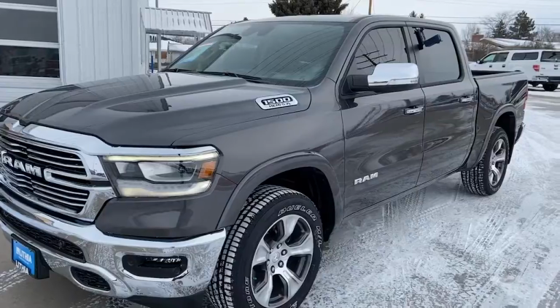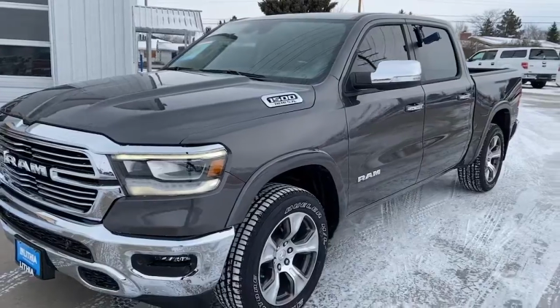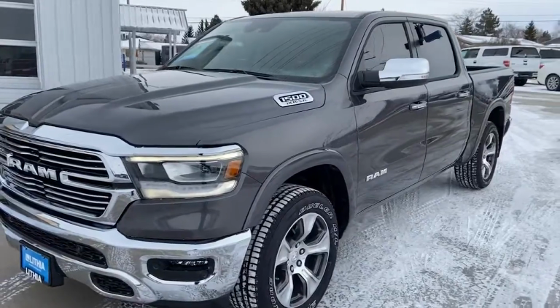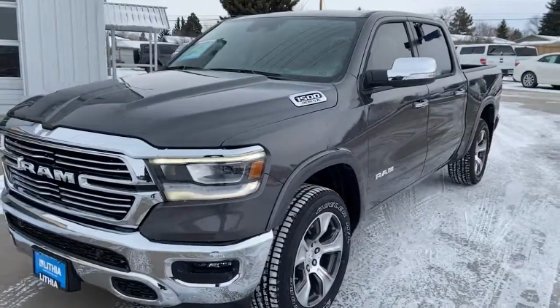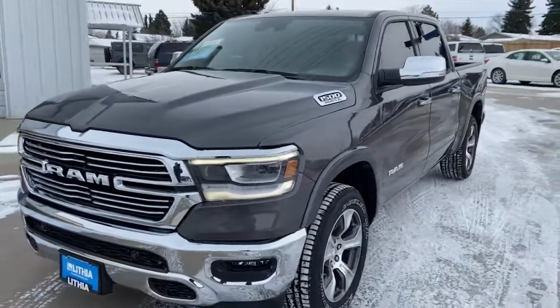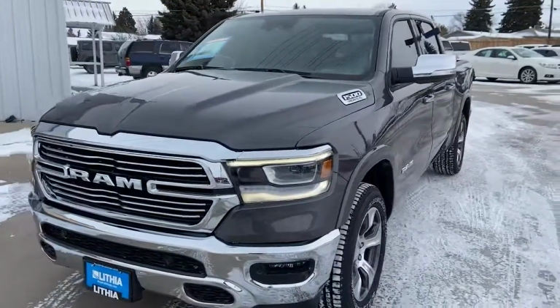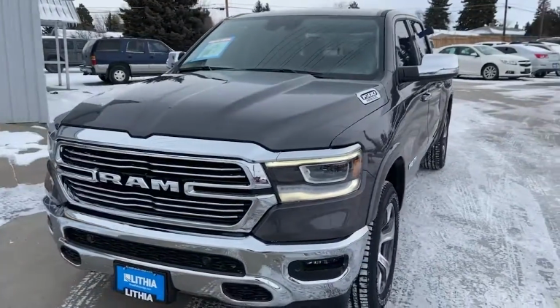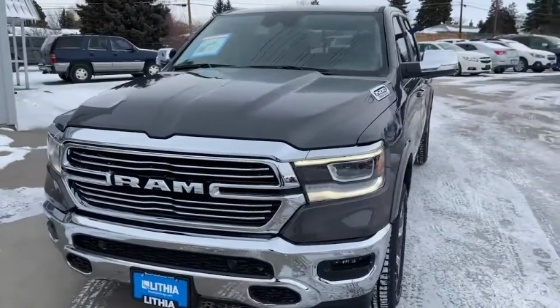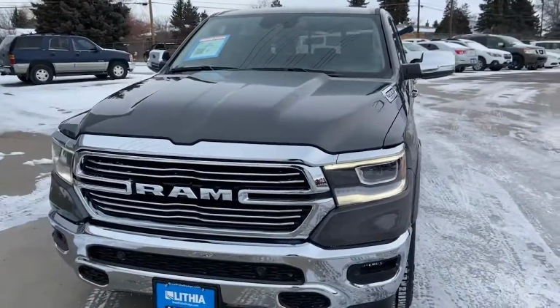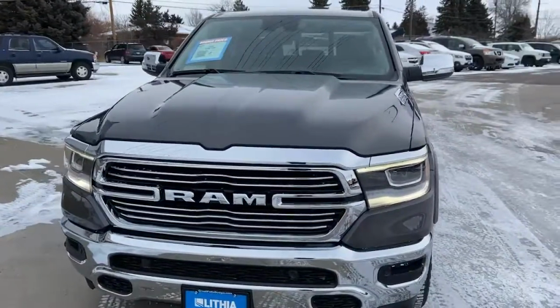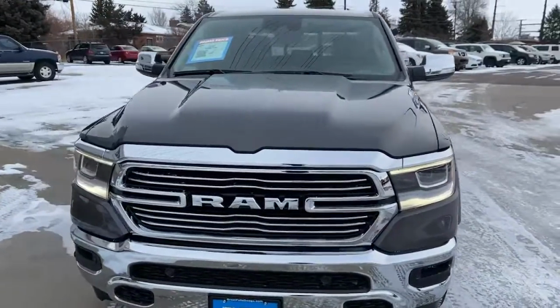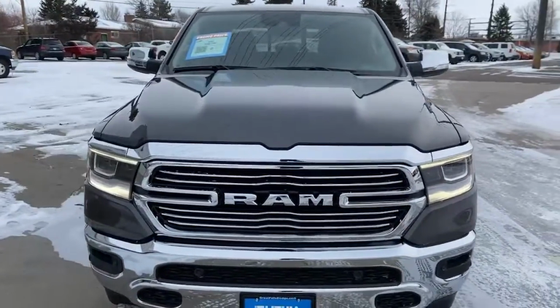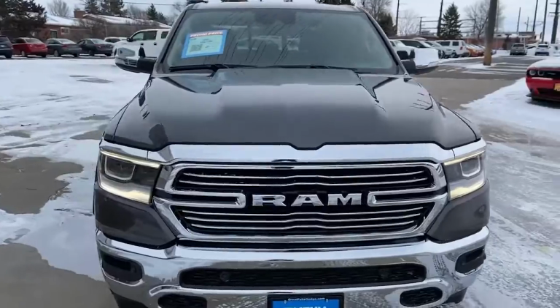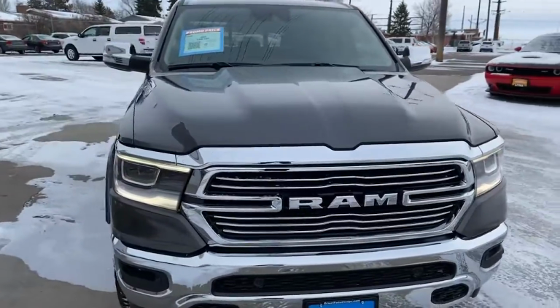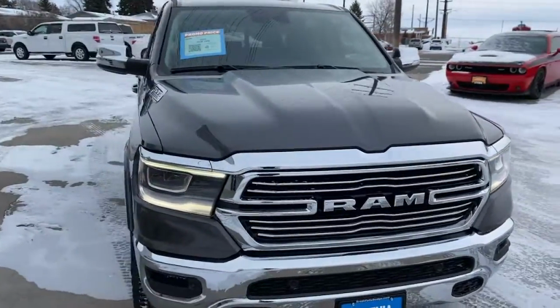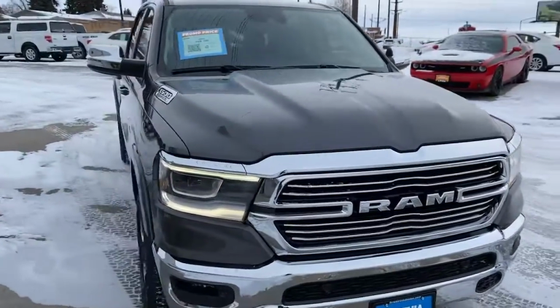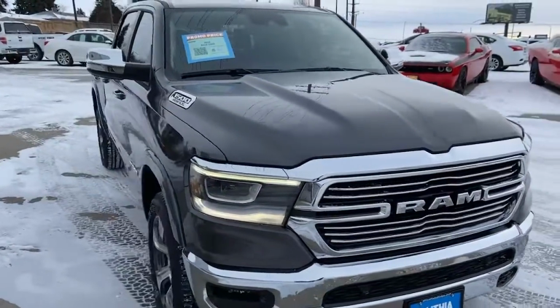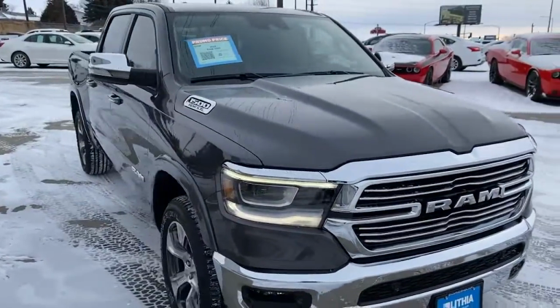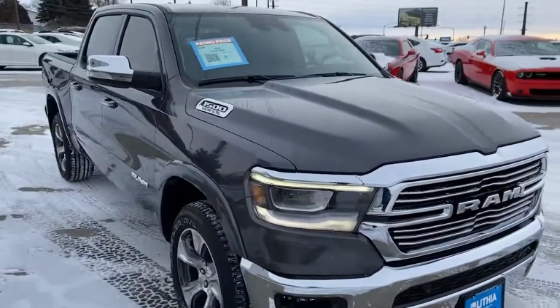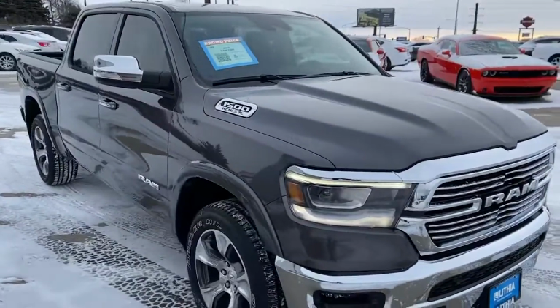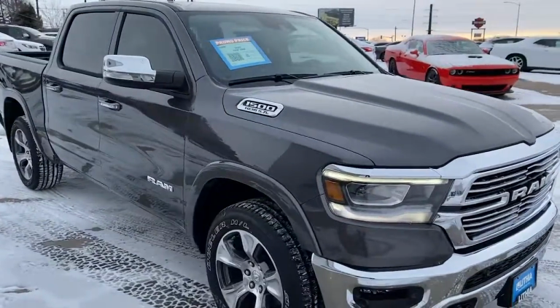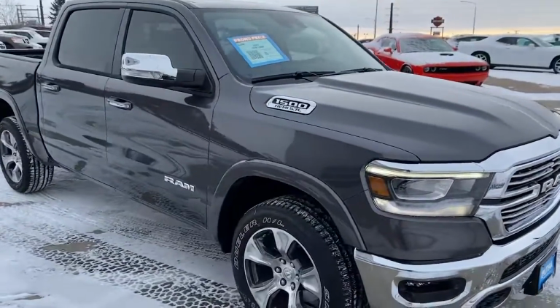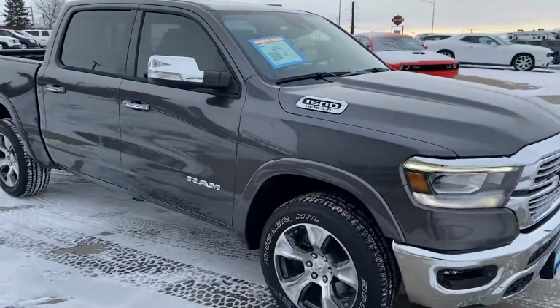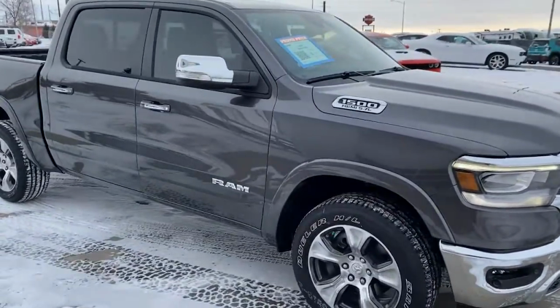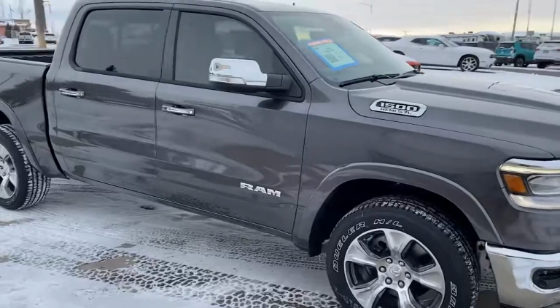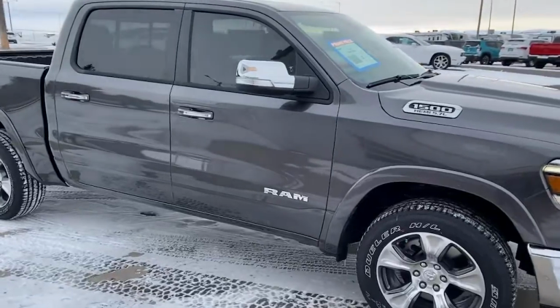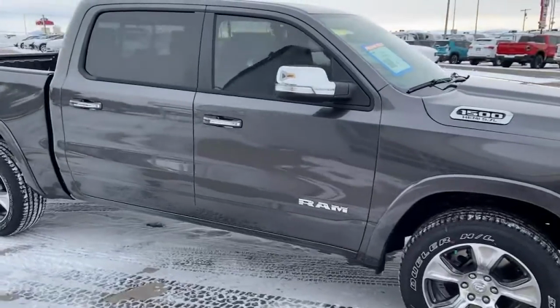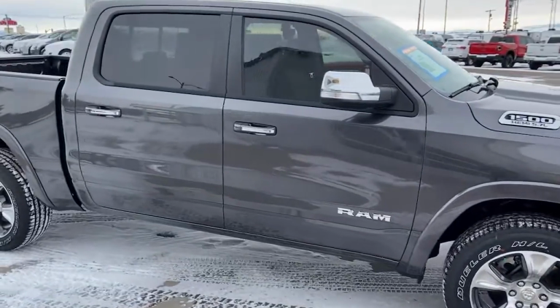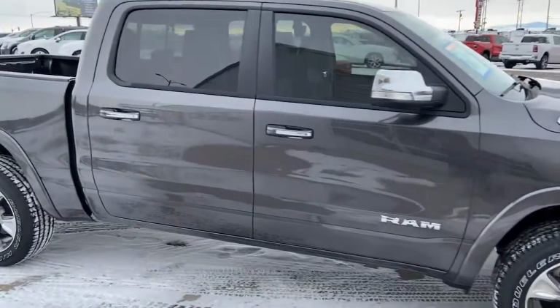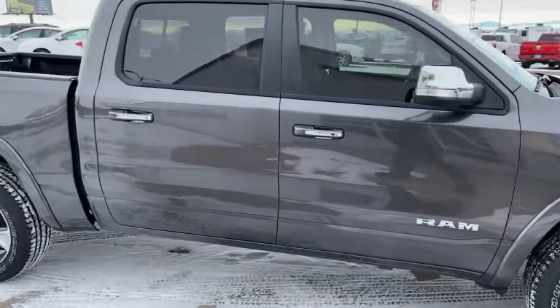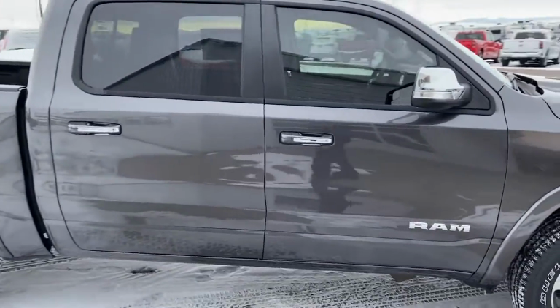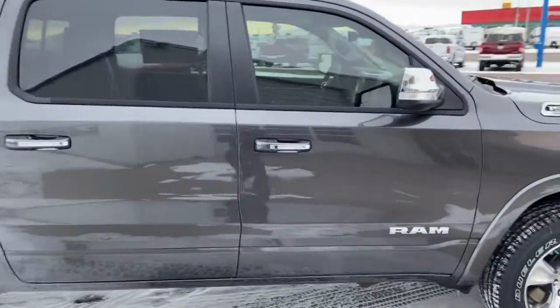The Ram 1500 strikes the perfect balance between tough strength and passenger comfort. Its fuel efficiency, impressive towing capacity, and safety features make it your go-to vehicle. The following are some of this vehicle's highlighted options.